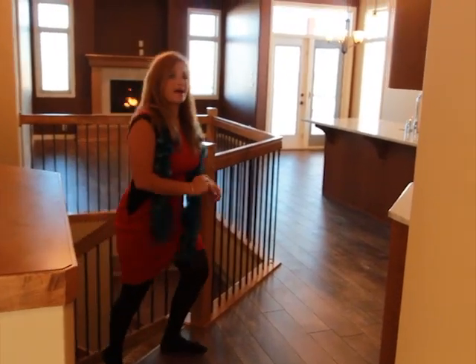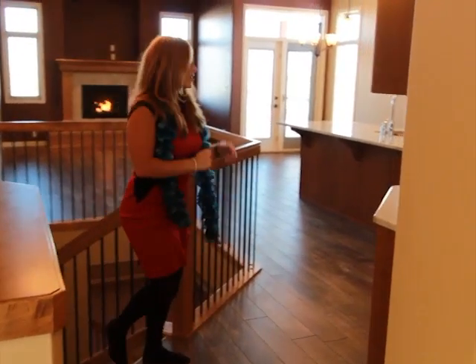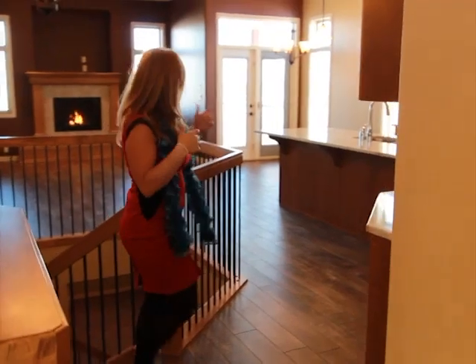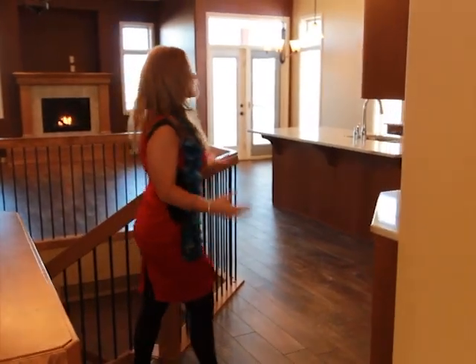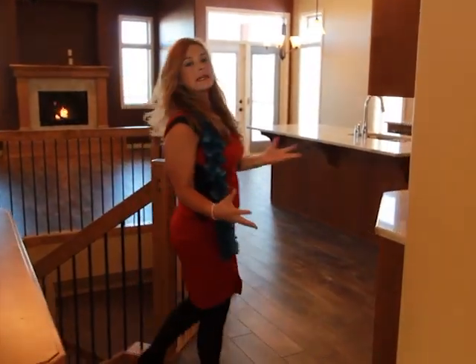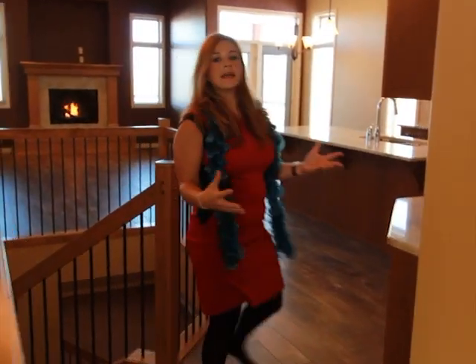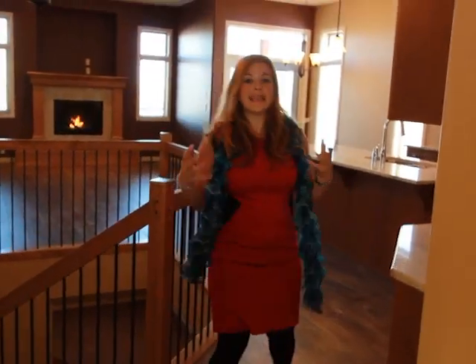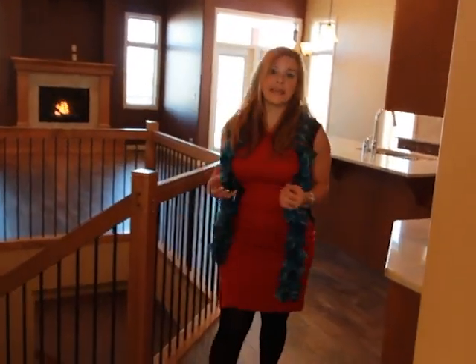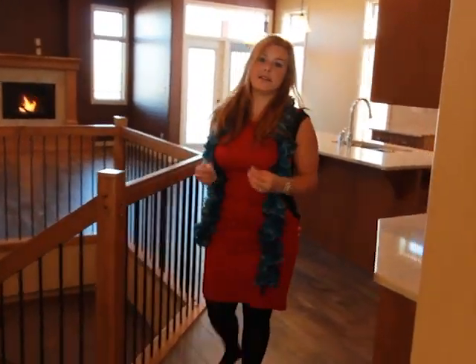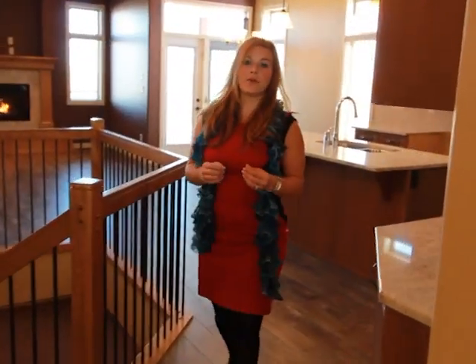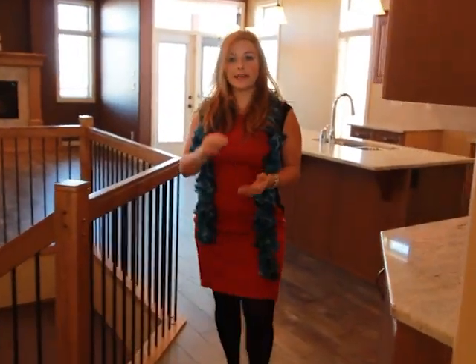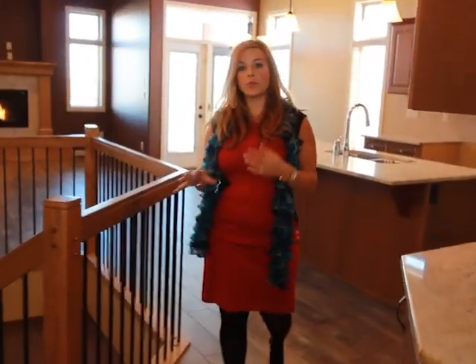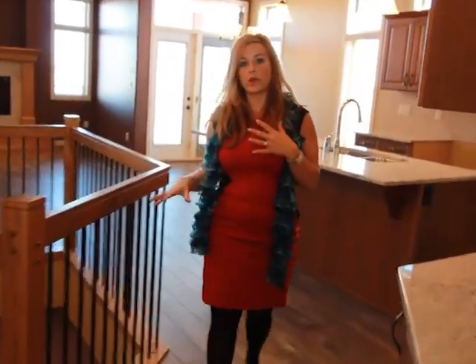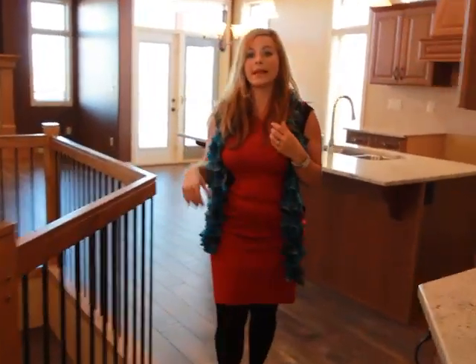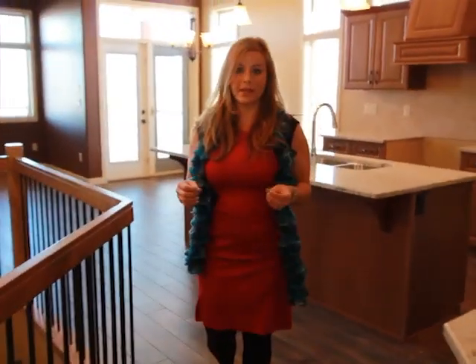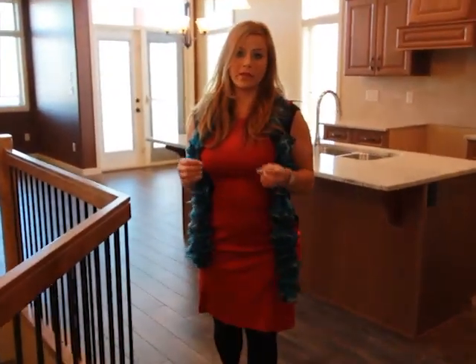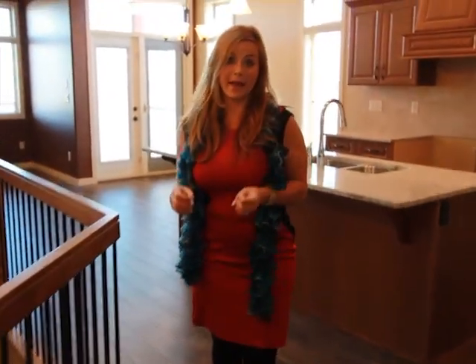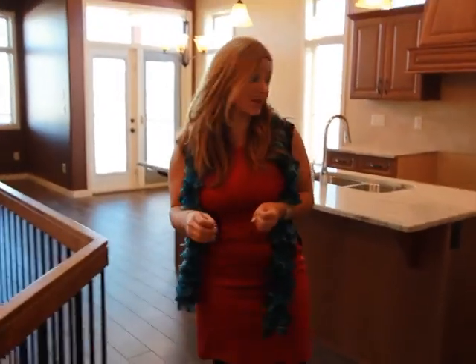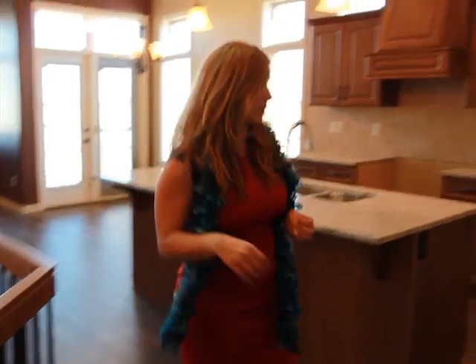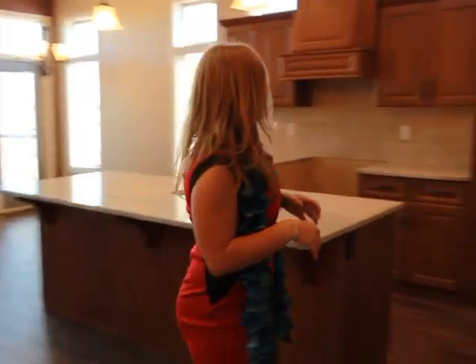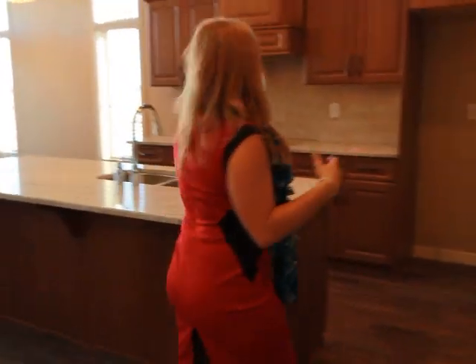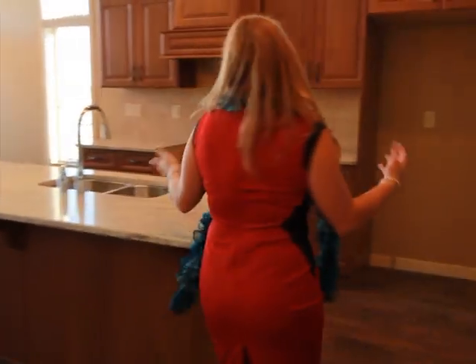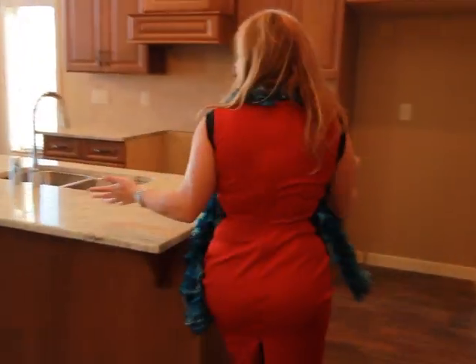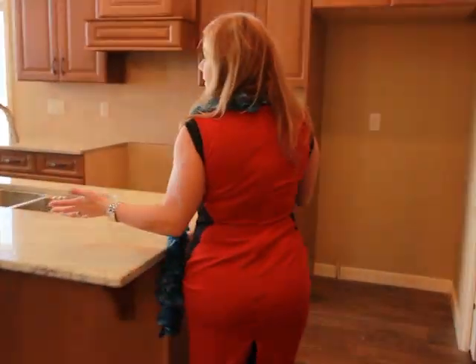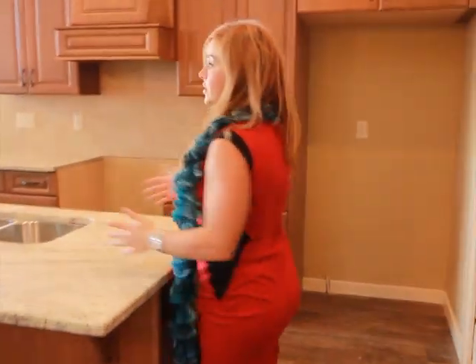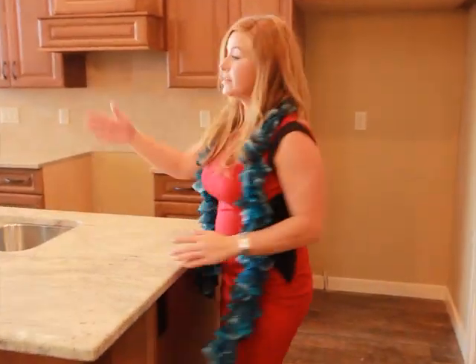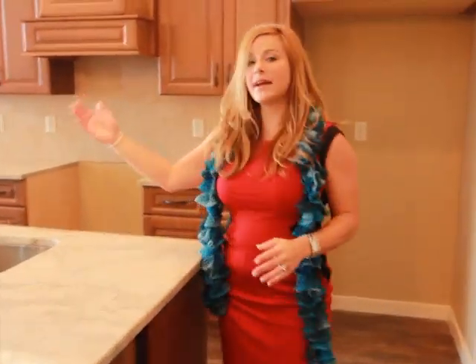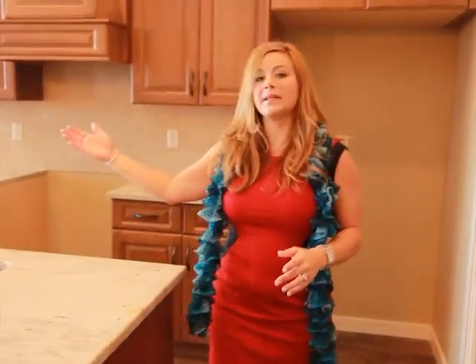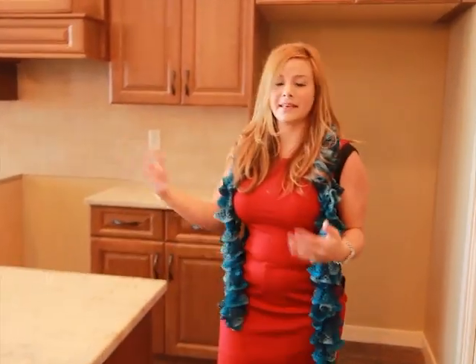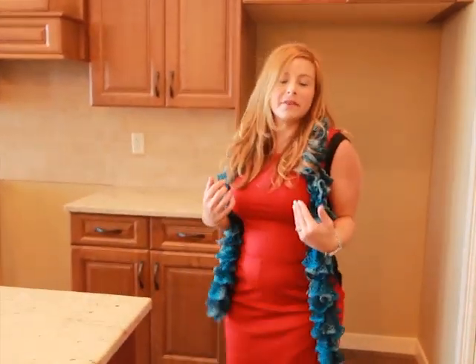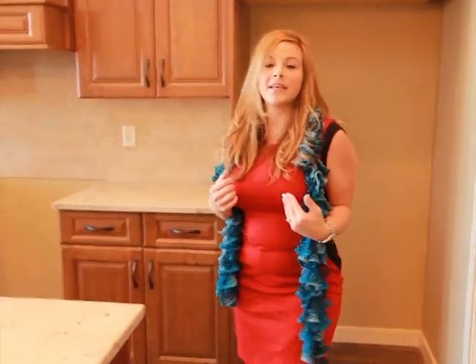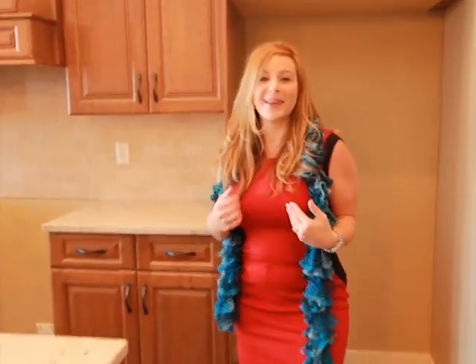Just really take in how nice open floor living you can have on this one. Beautiful open kitchen, fireplace — you can feel the heat already.